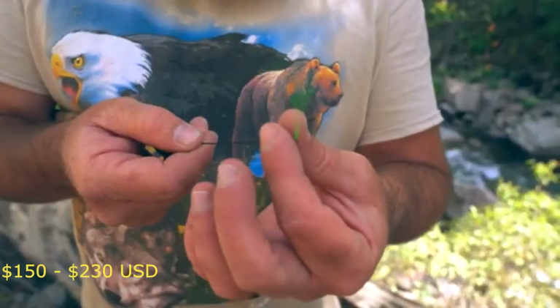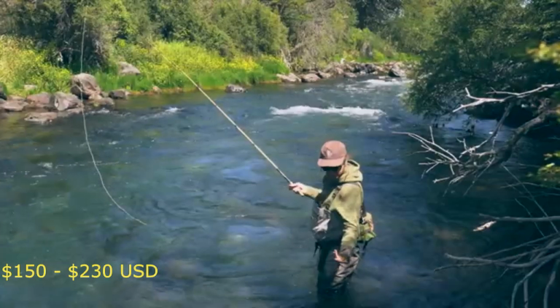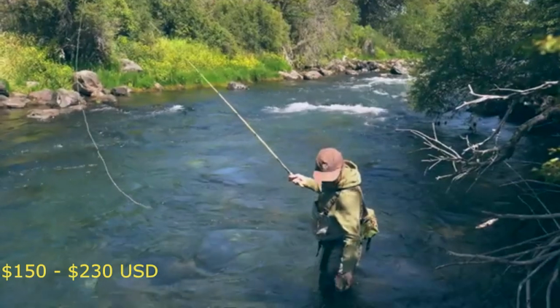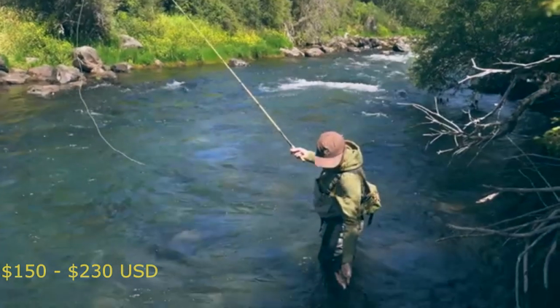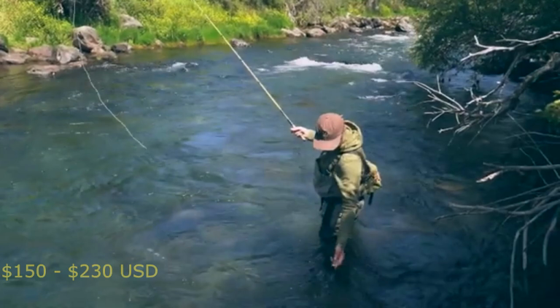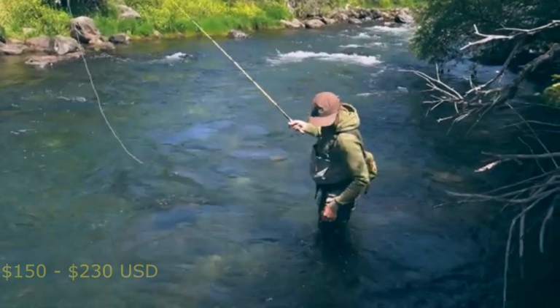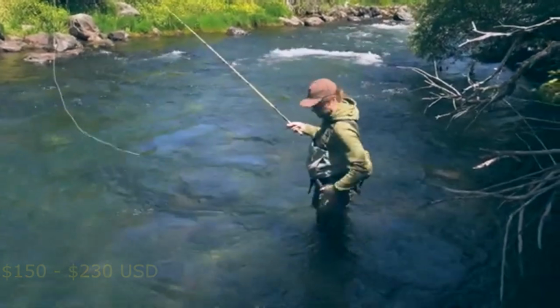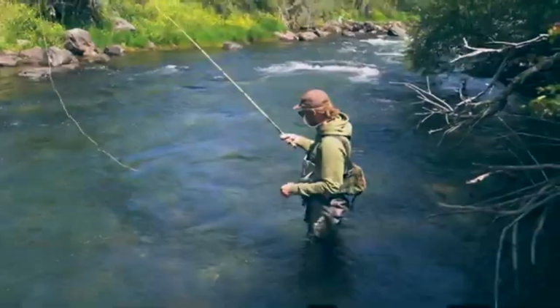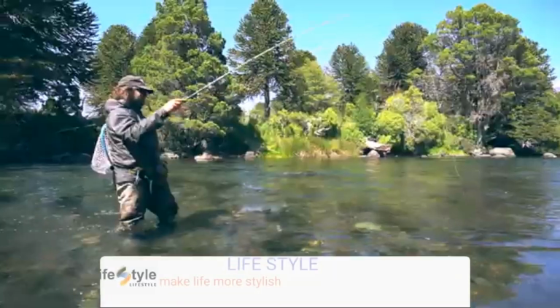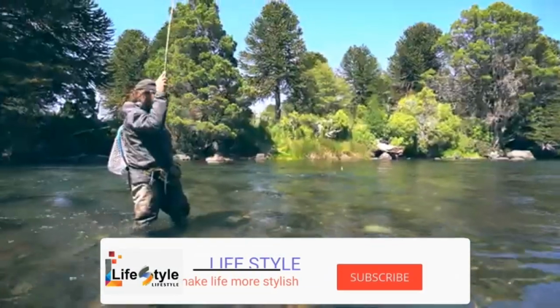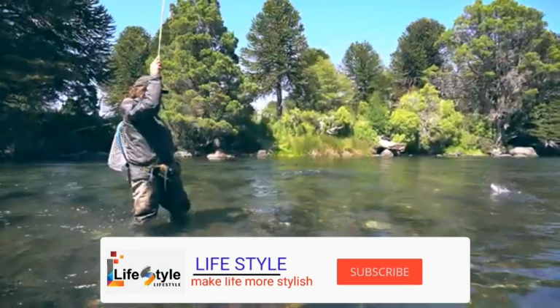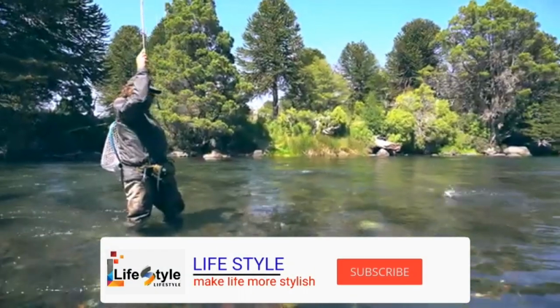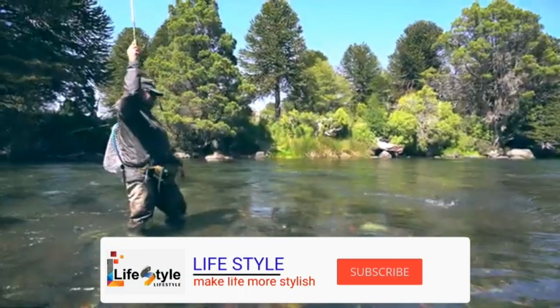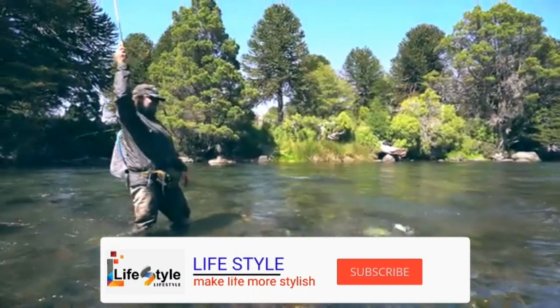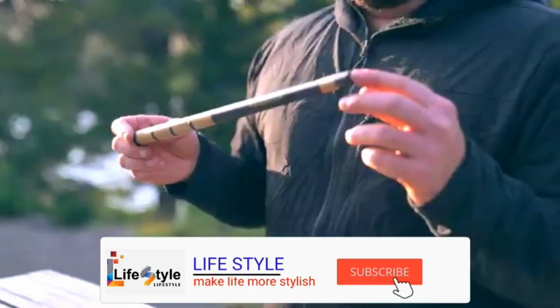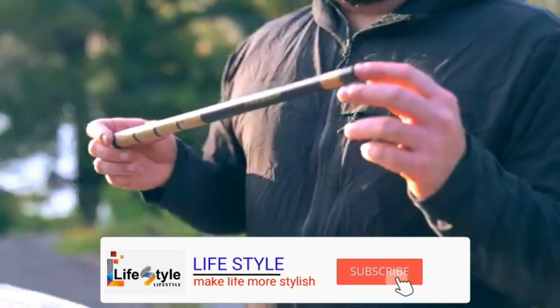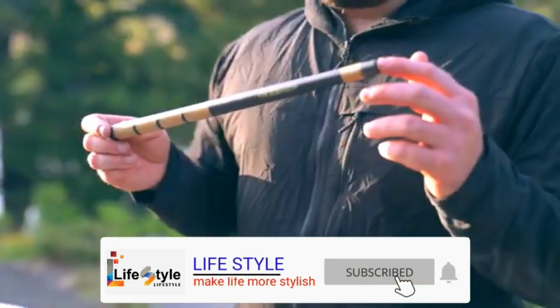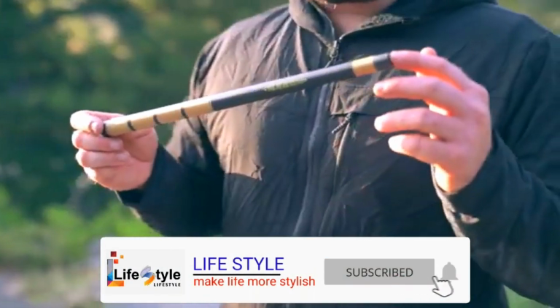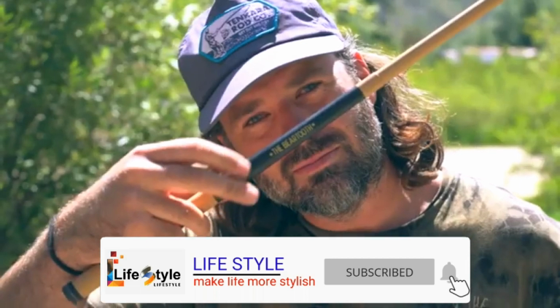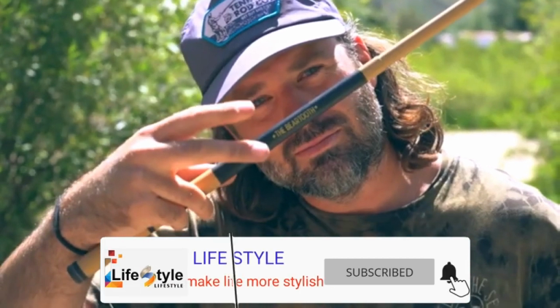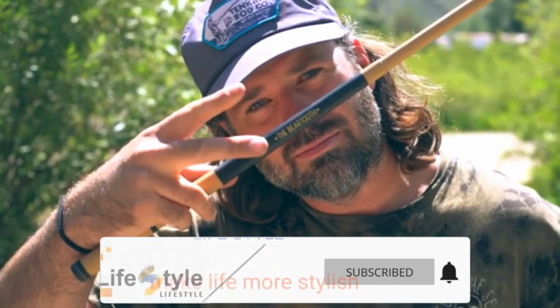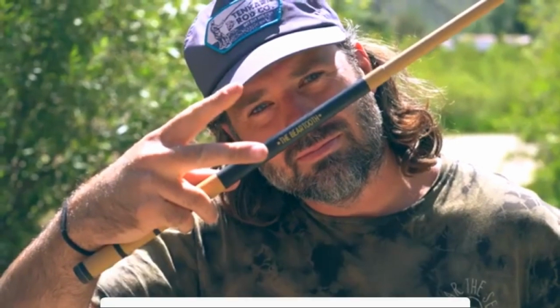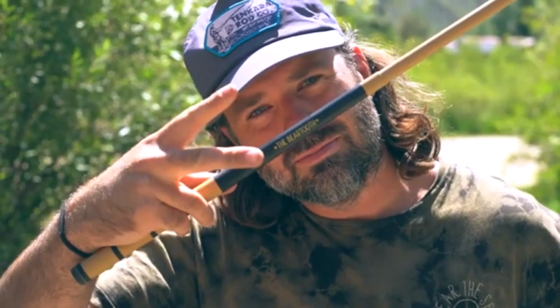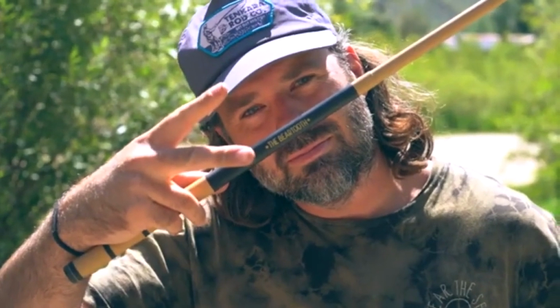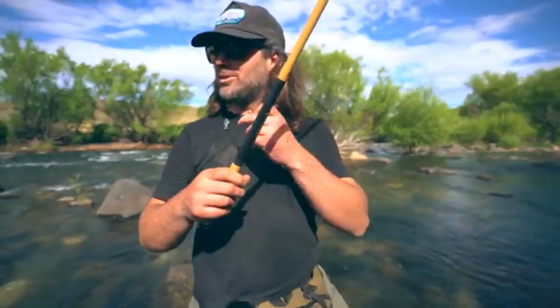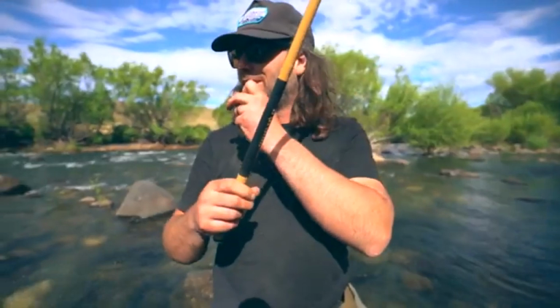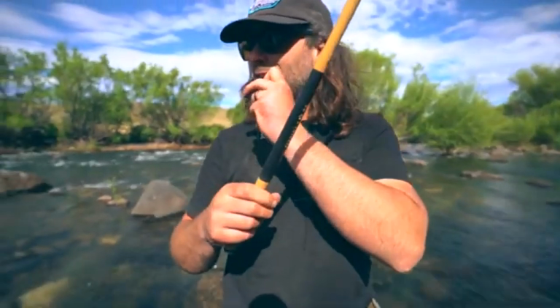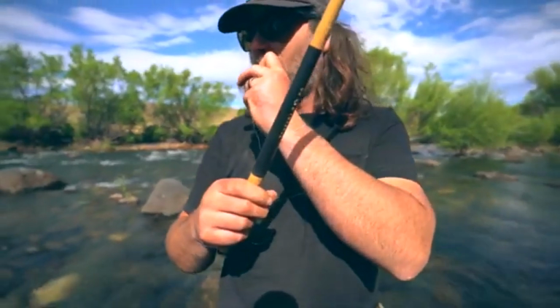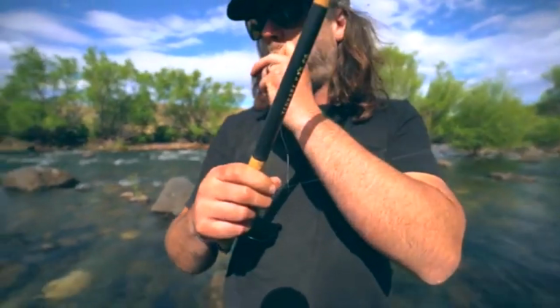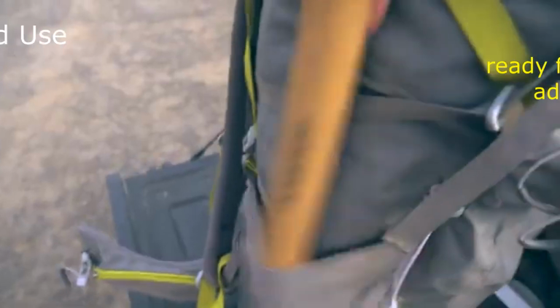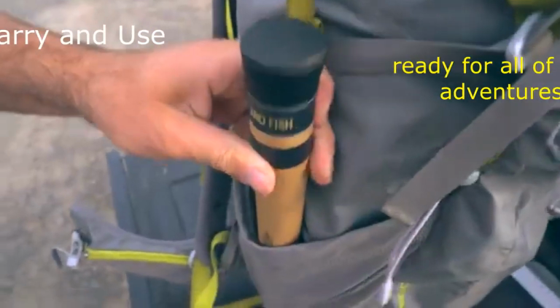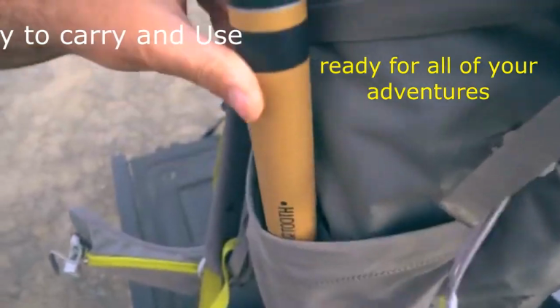Built for anyone, from the person just looking to get into fishing to the hardcore angler. Packing down to 14 inches and weighing in at just 2 ounces, the Bear Tooth is our lightest and most packable rod.